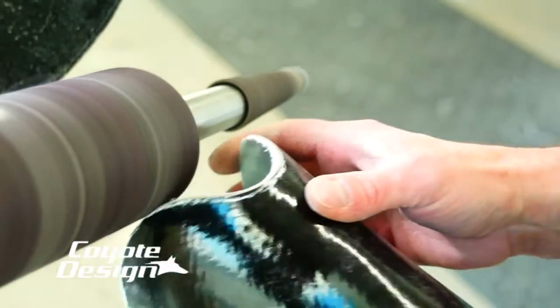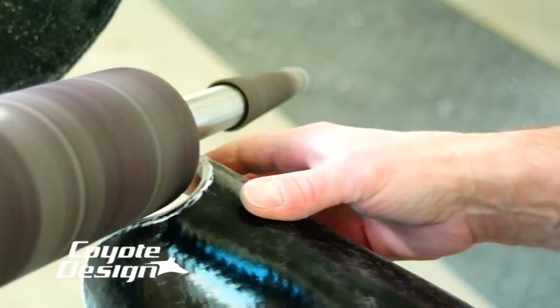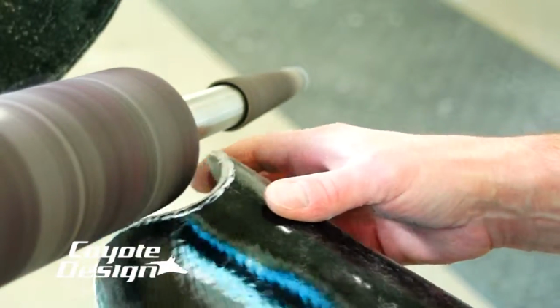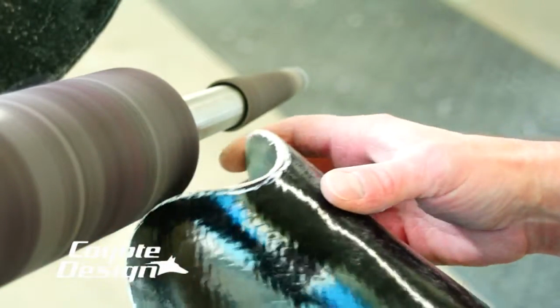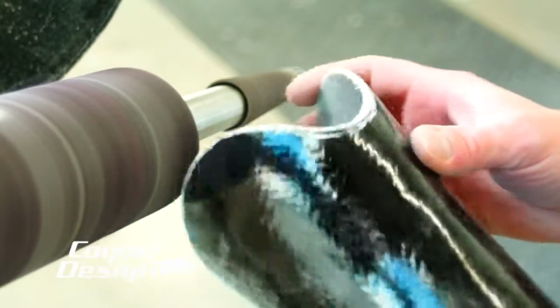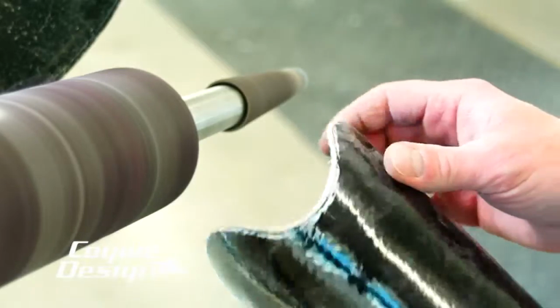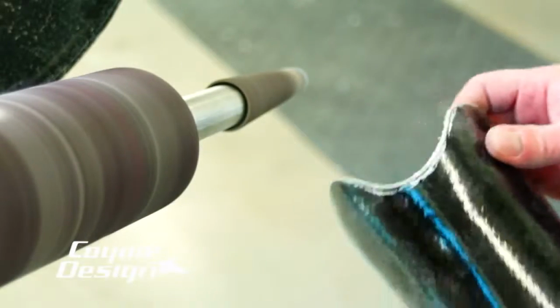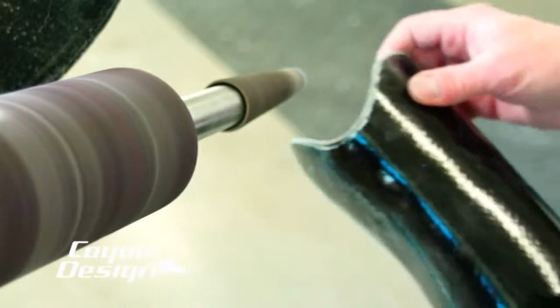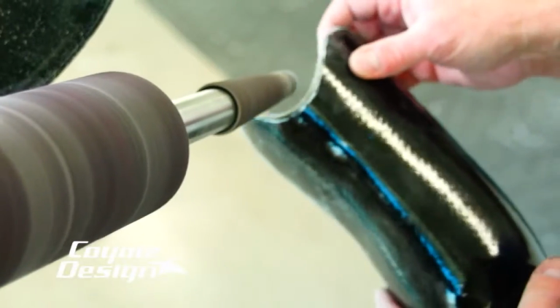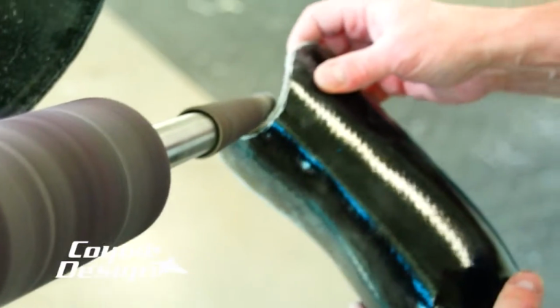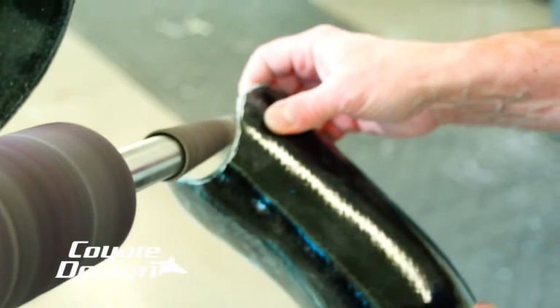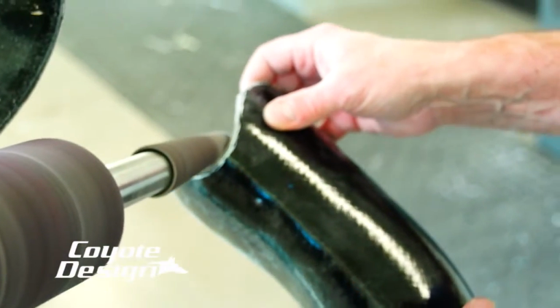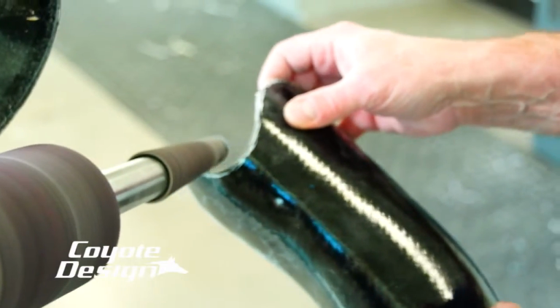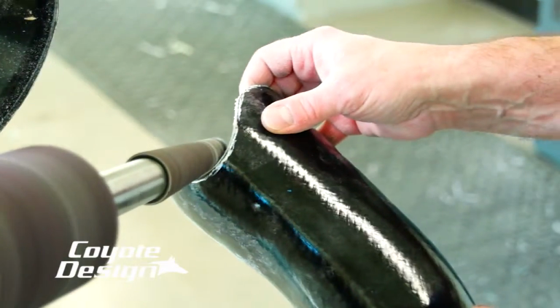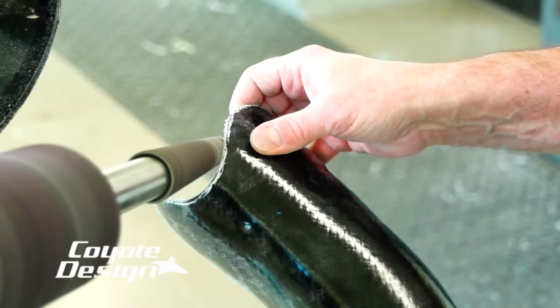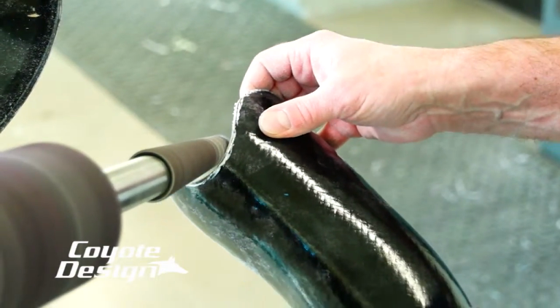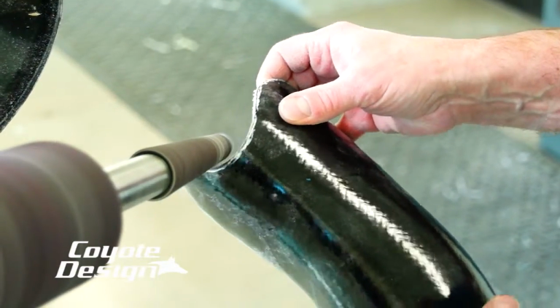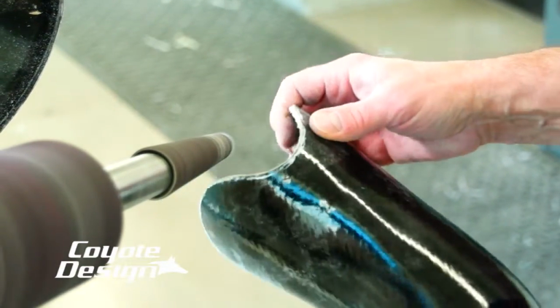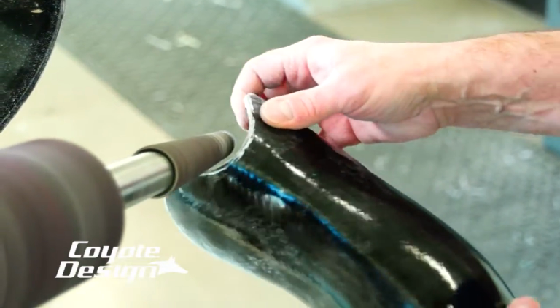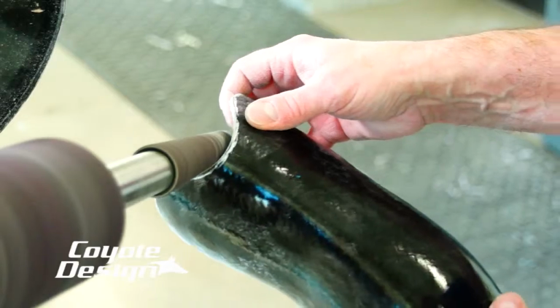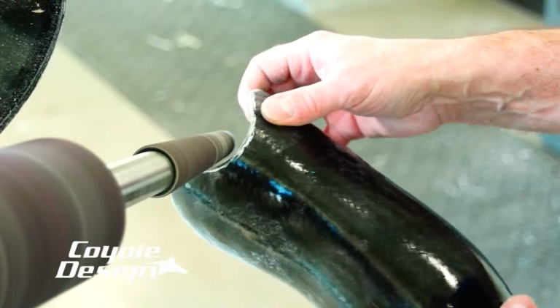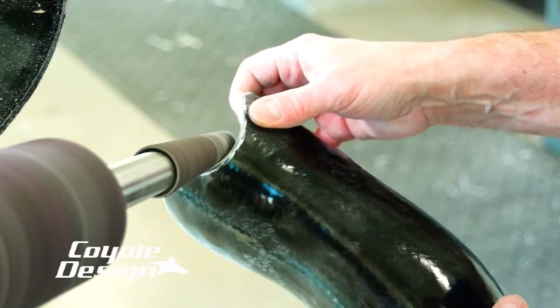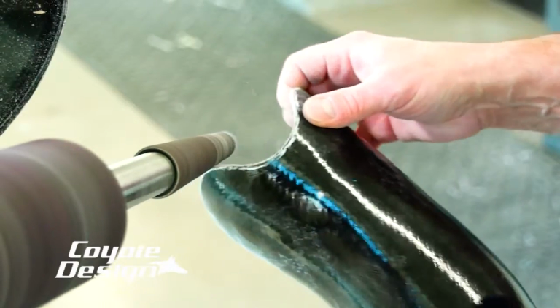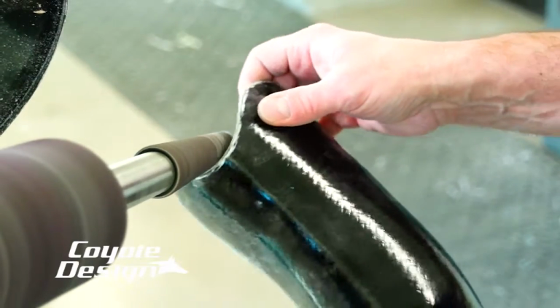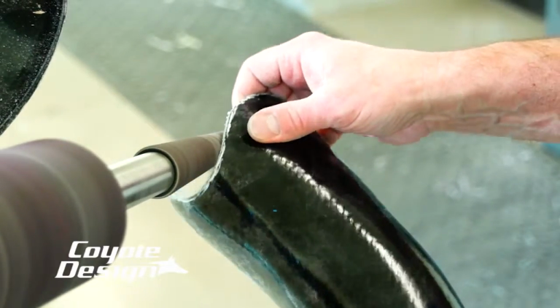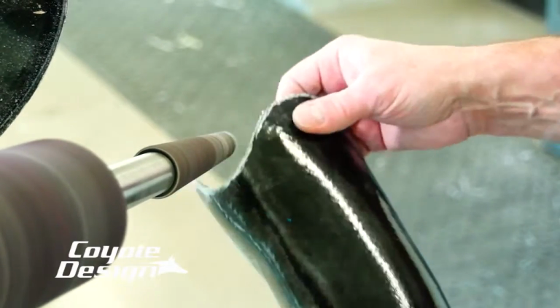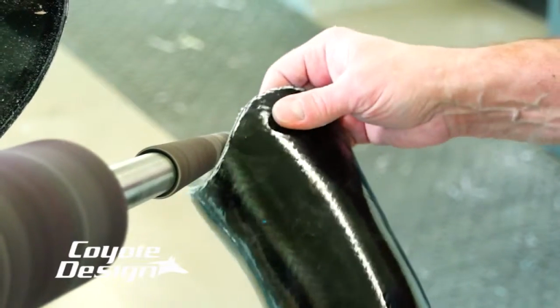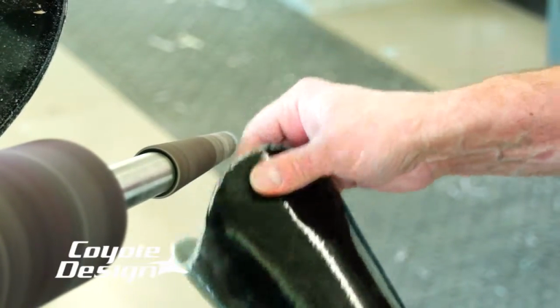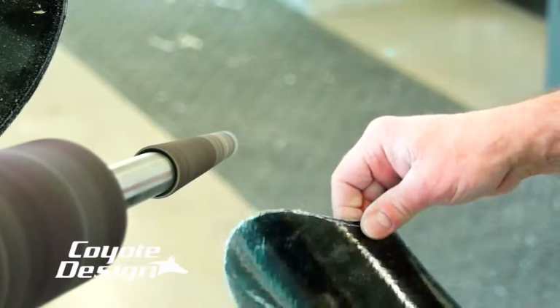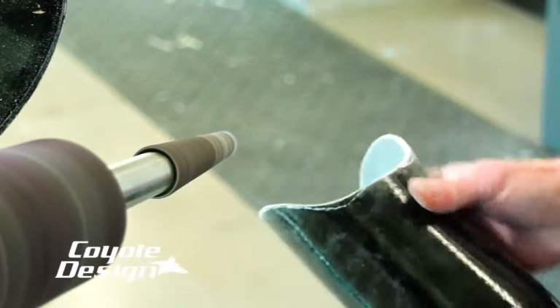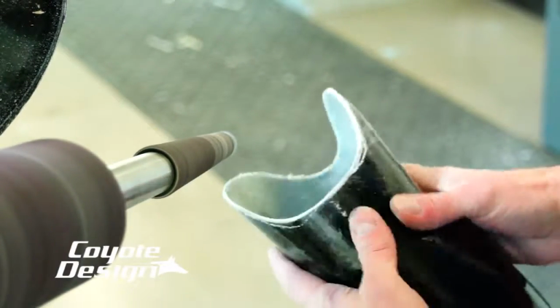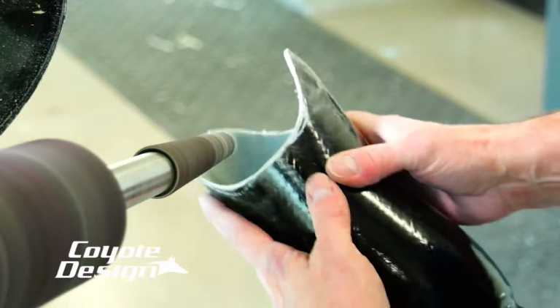If you're having trouble with it cutting and being too abrasive, go ahead and run your wheel on slow and try going with the wheel when you cut your Coyote composite. You'll find that it takes less off and it'll stop it from being weavy.